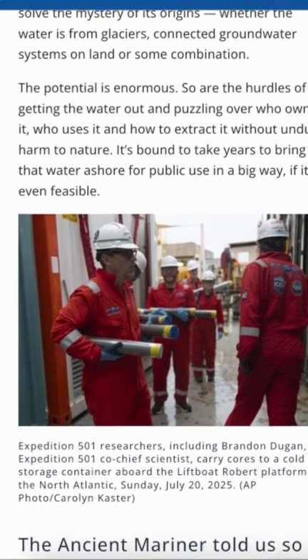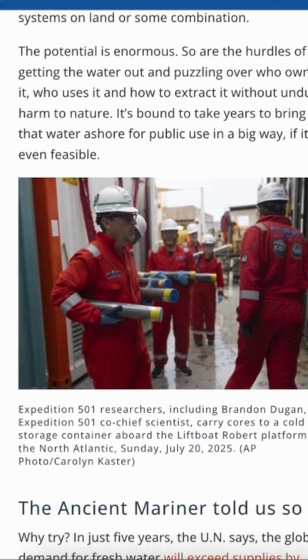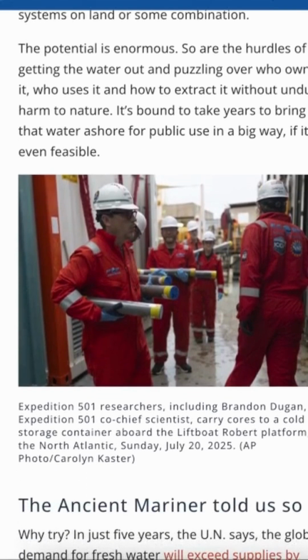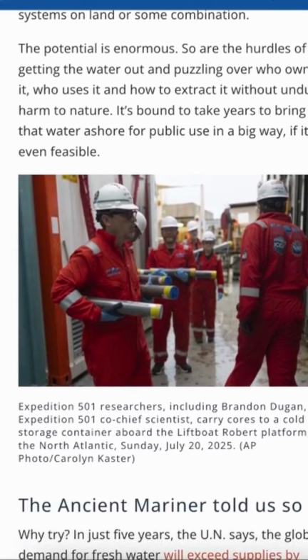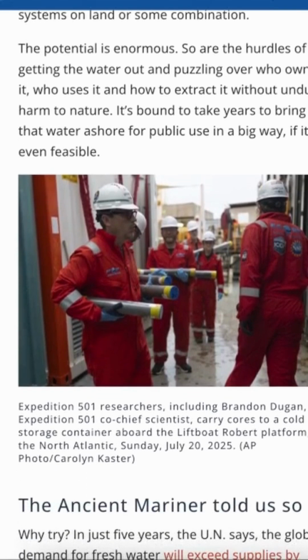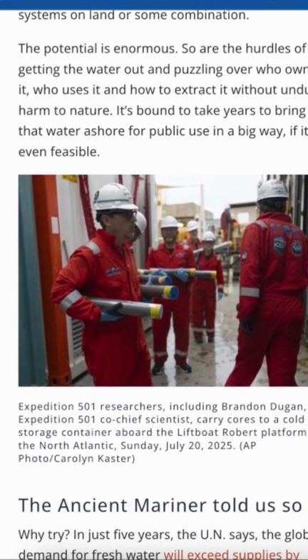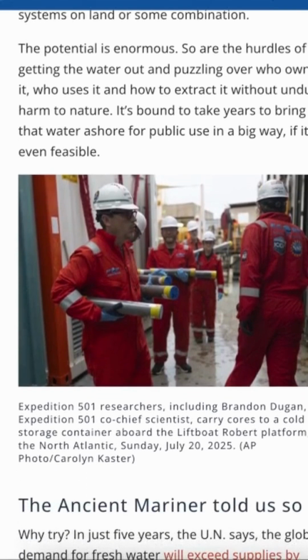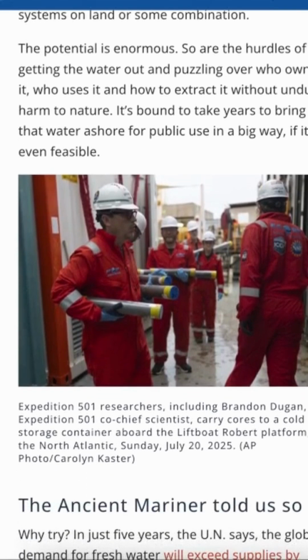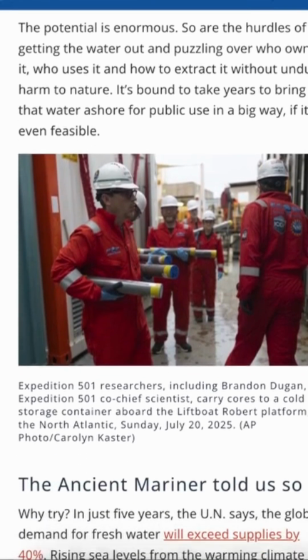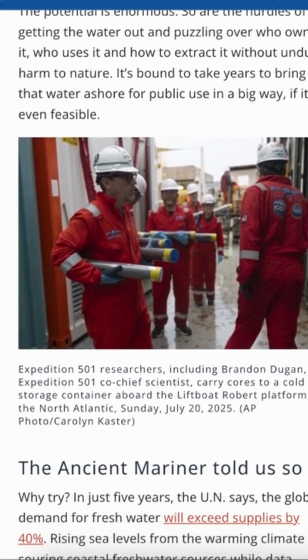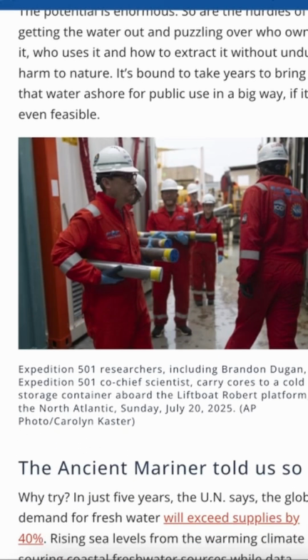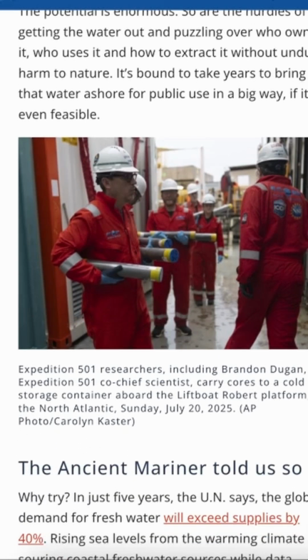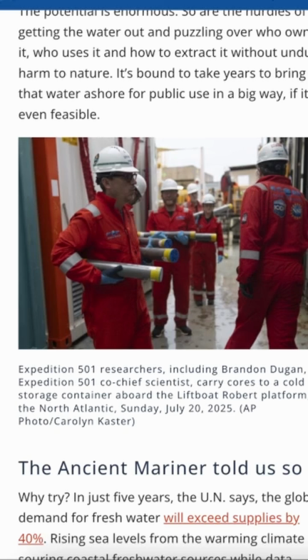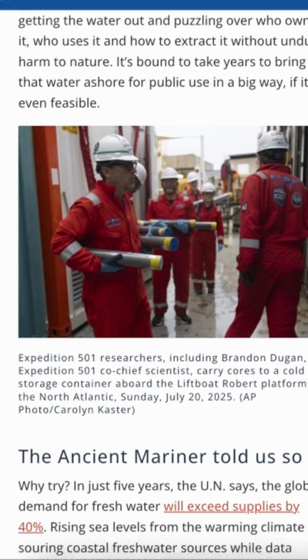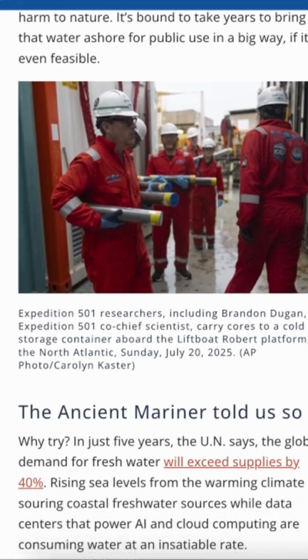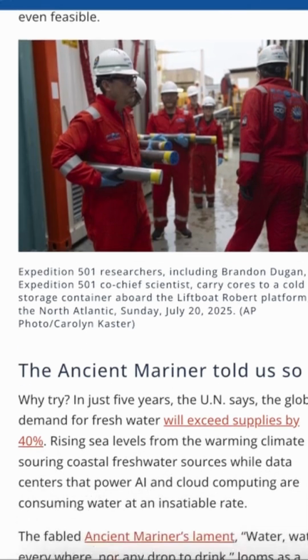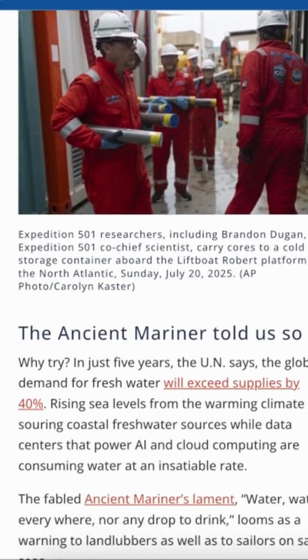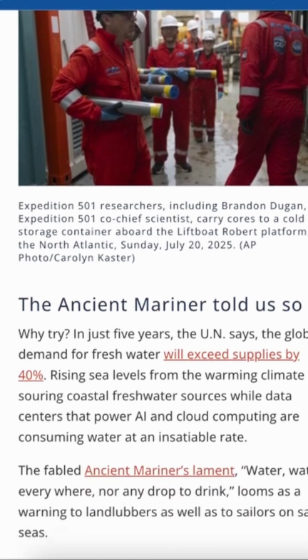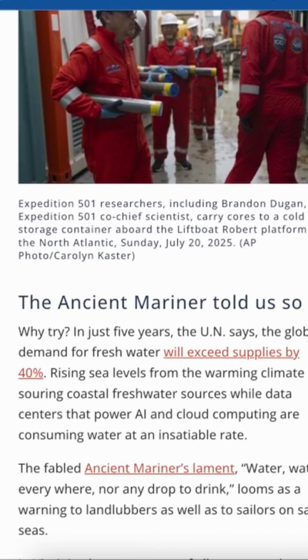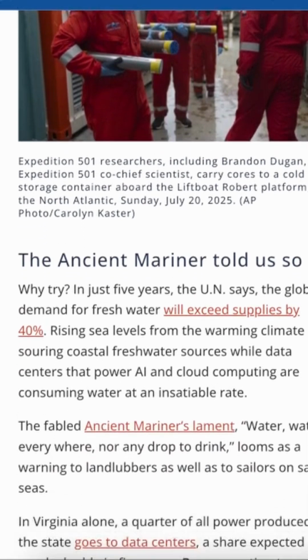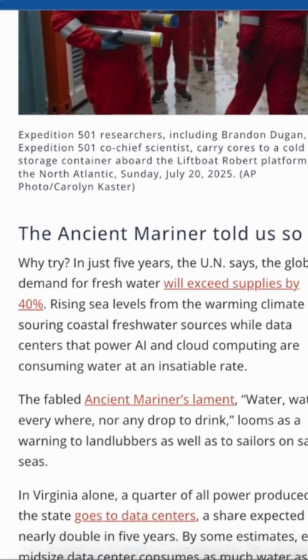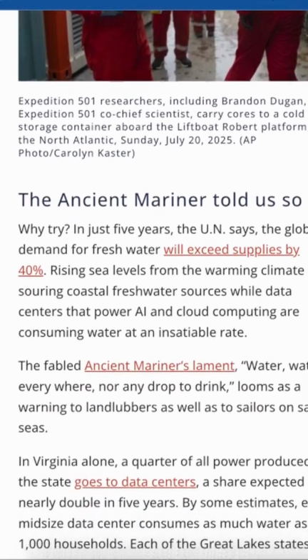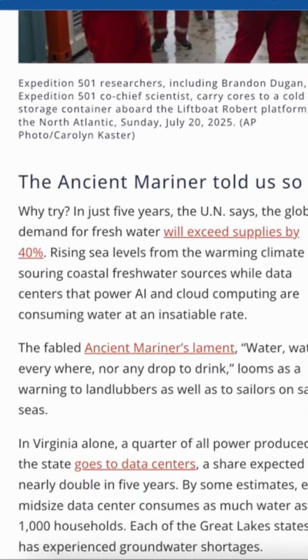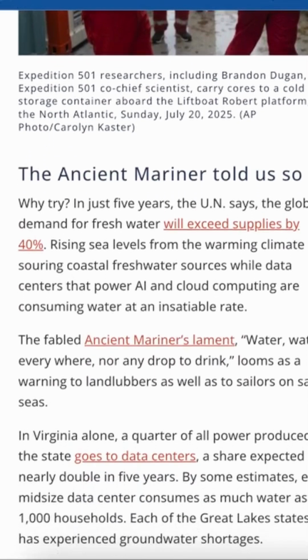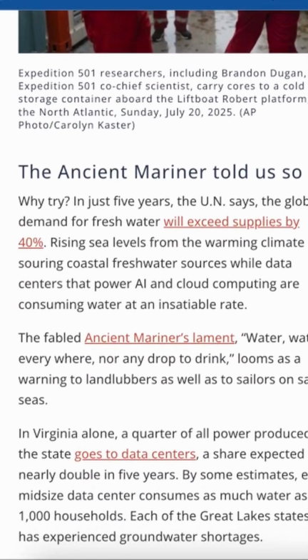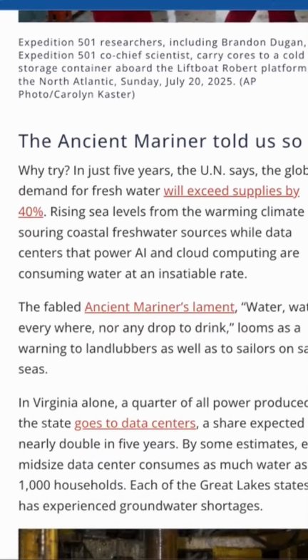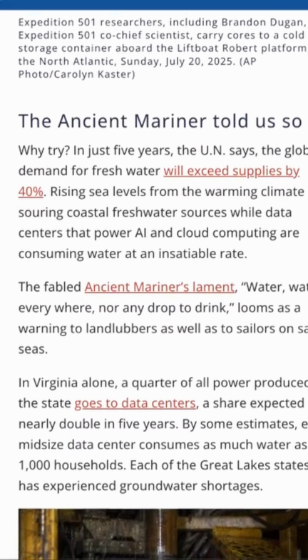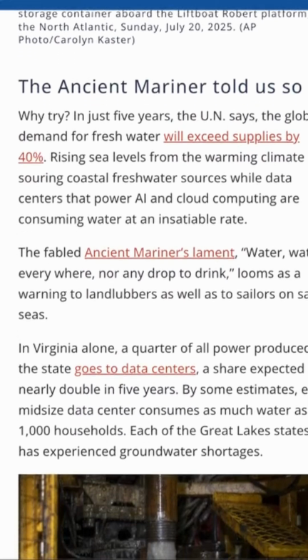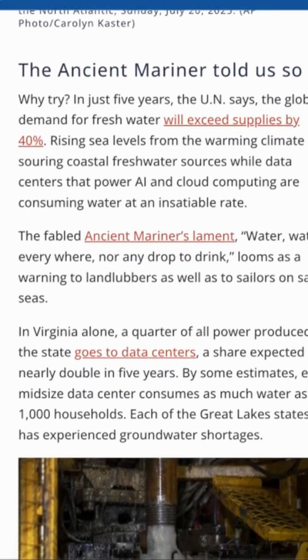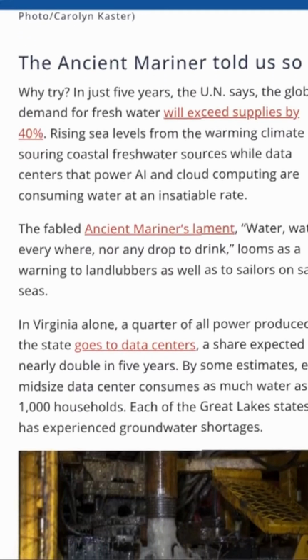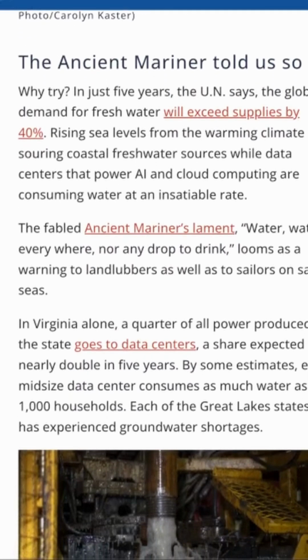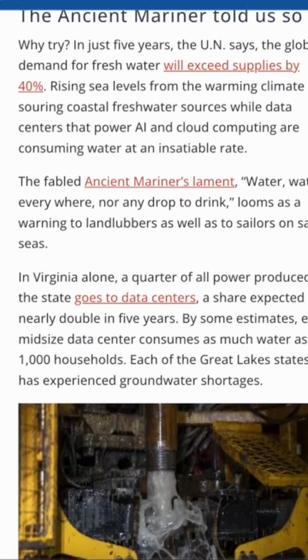And here's the incredible part: the water they extracted was low in salinity, meaning it's potentially drinkable. If these reservoirs can be safely tapped, they could supply water to millions of people.